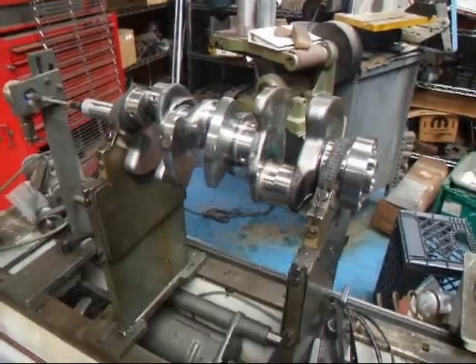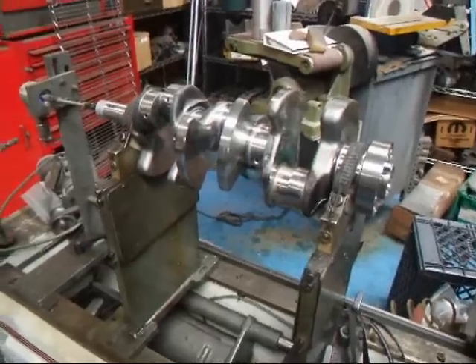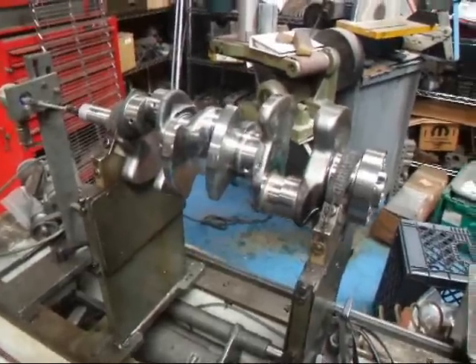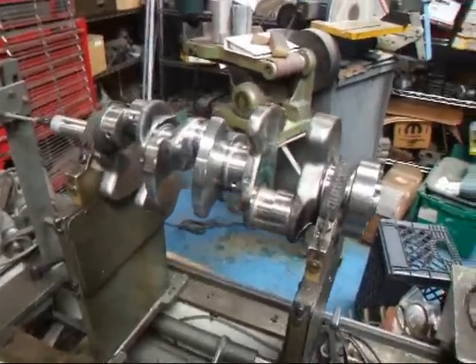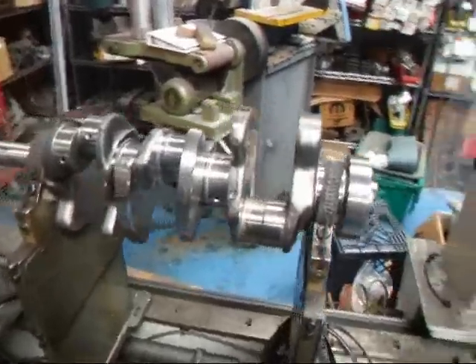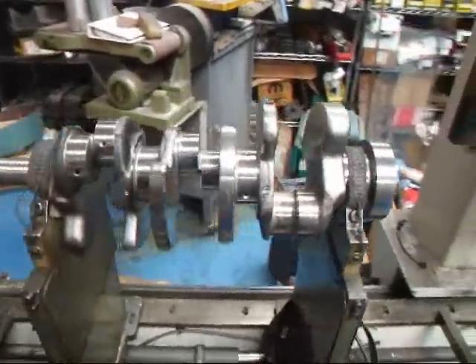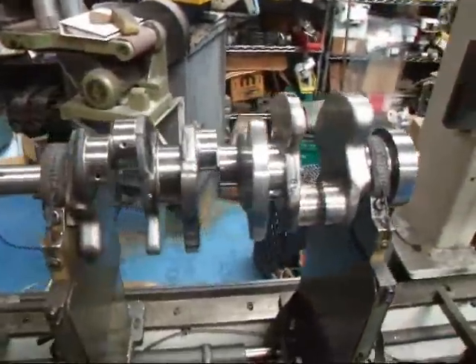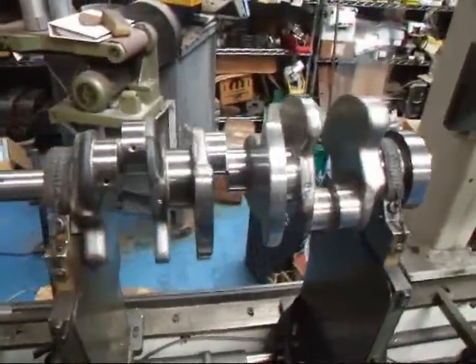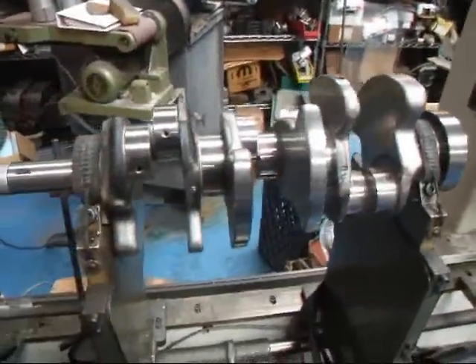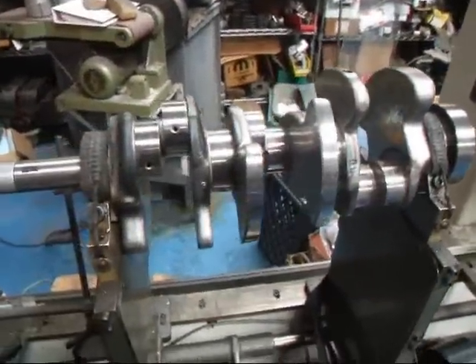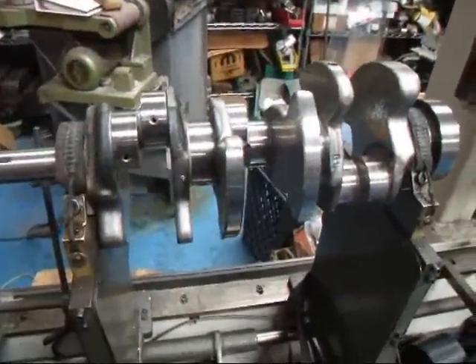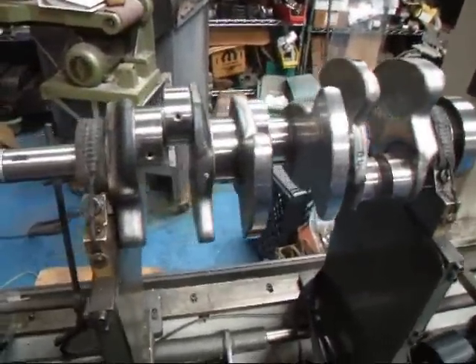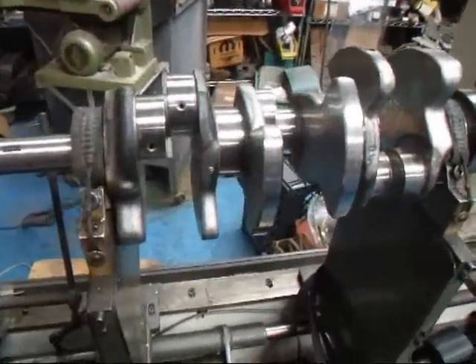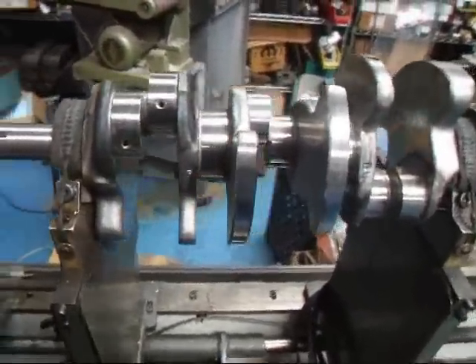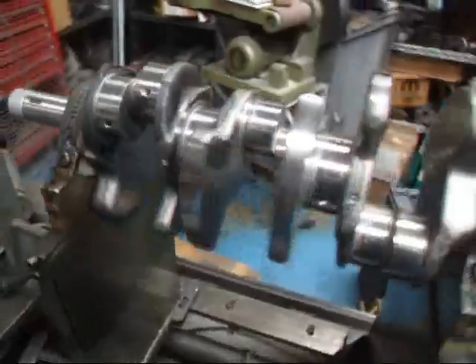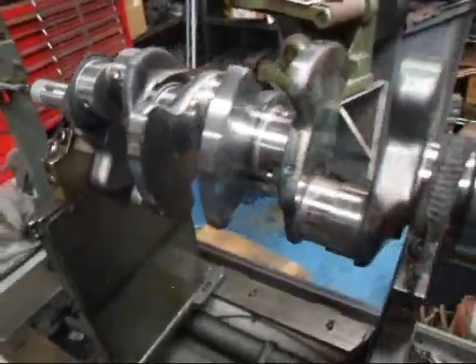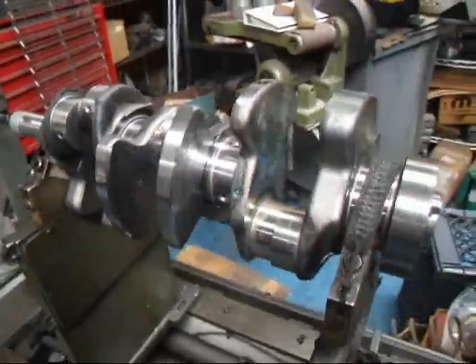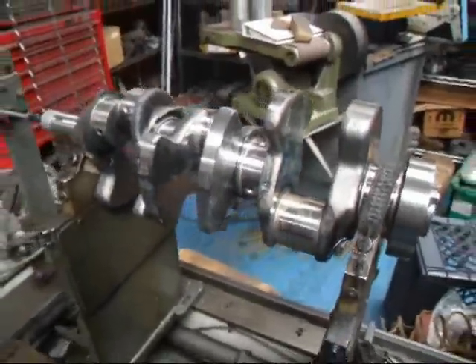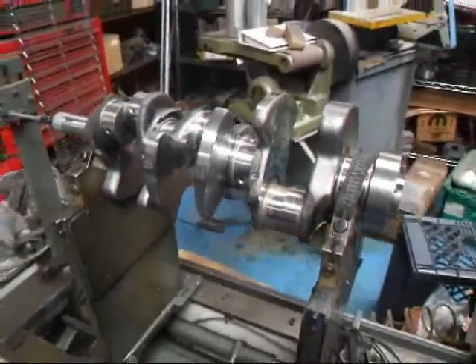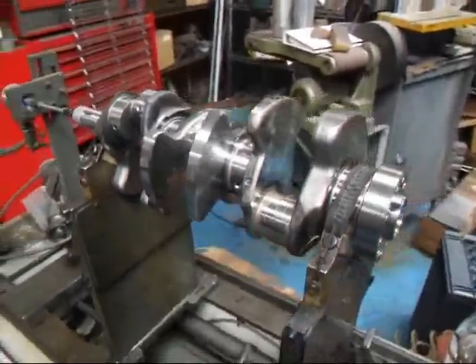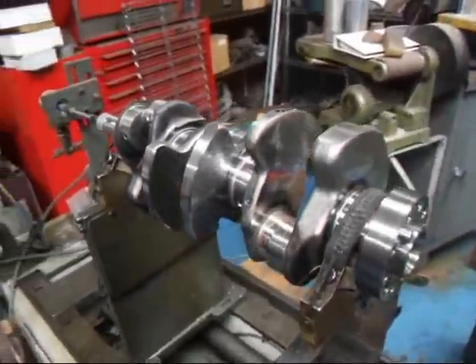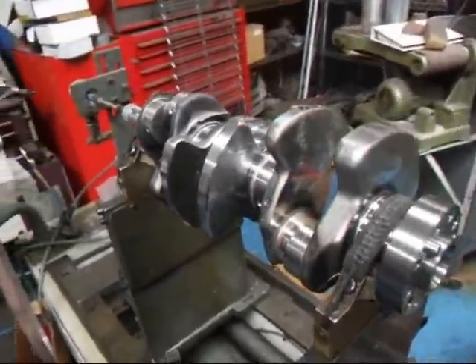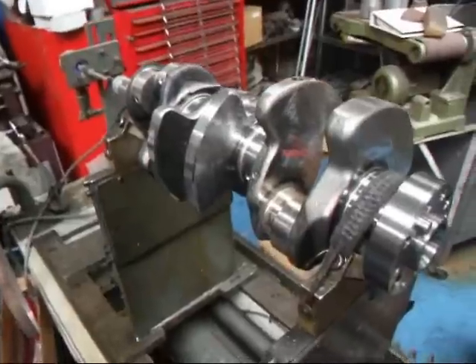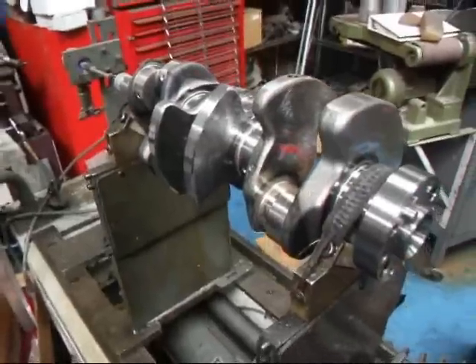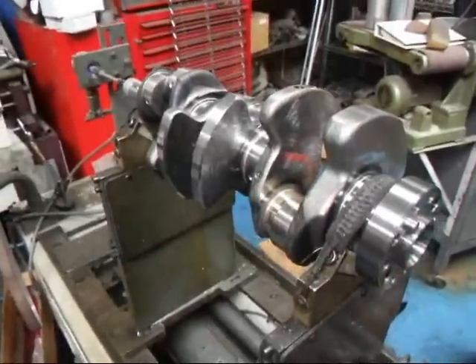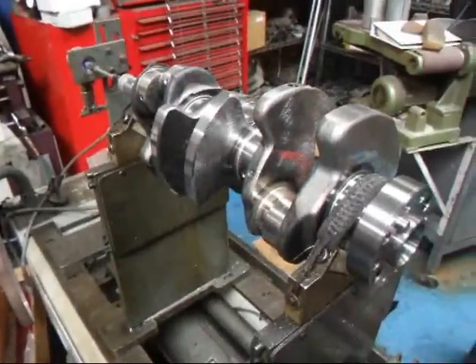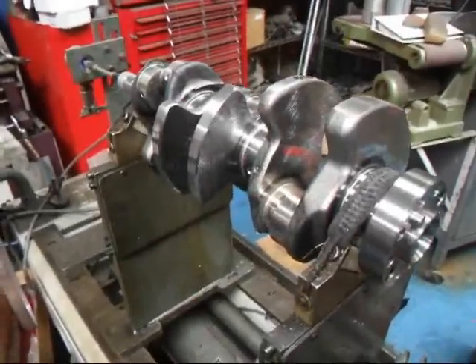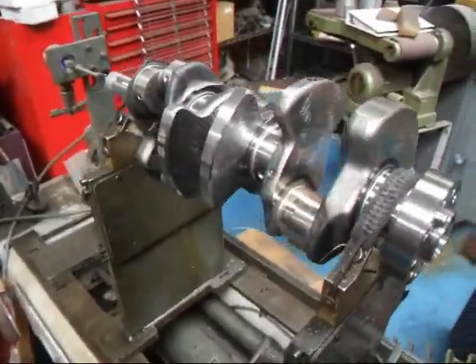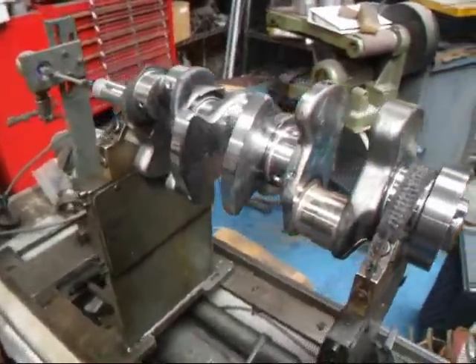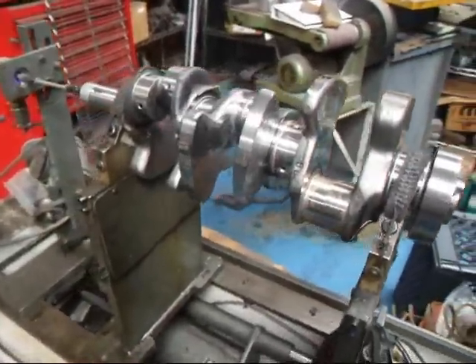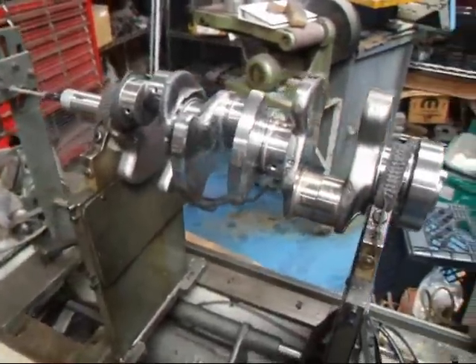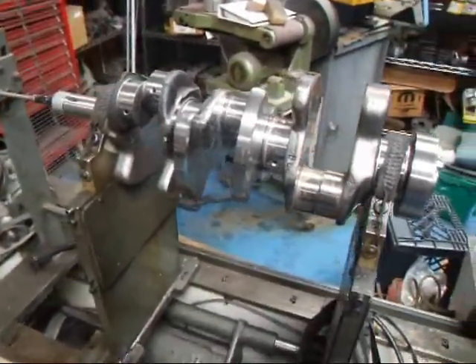Hi, it's John from Costa Mesa R&D. Today we have a little Mercedes V6 crankshaft on the balancer and we're just going to be checking this for balance for the customer. He'd like to know if it's in balance or not. It's out of a brand new engine so we're just going to give it a check. I'm going to show you how that's done.